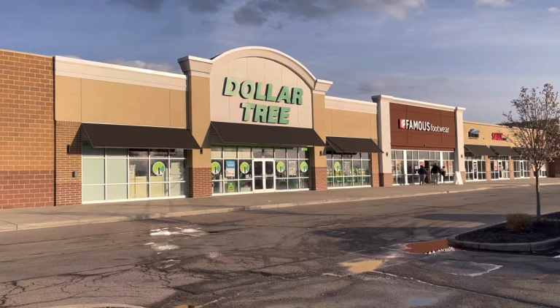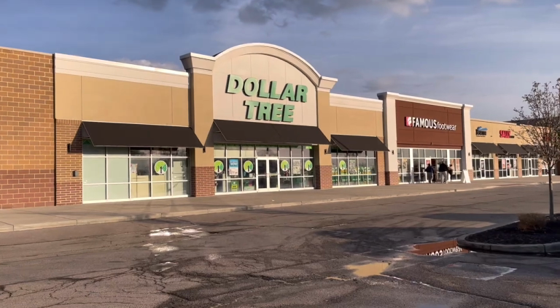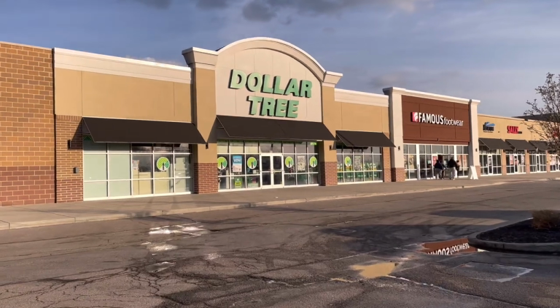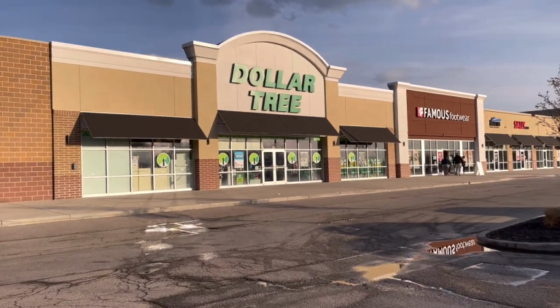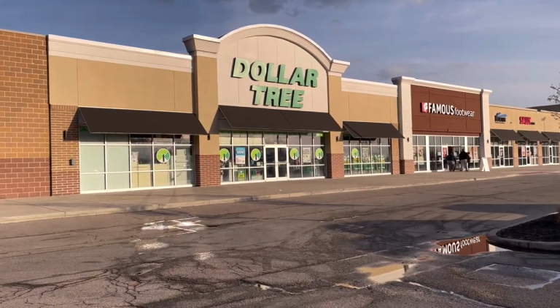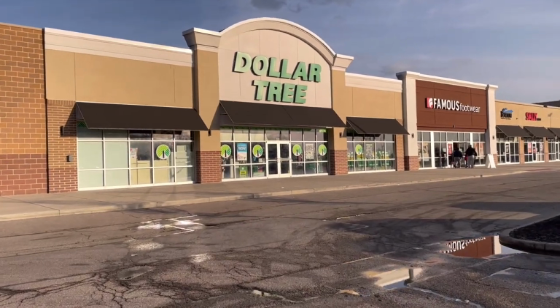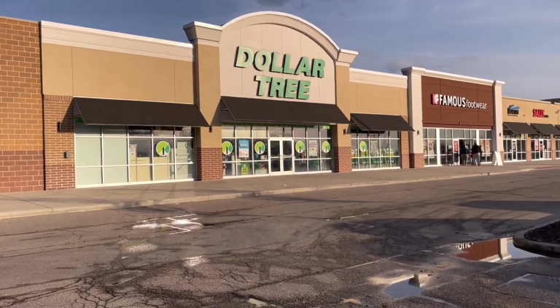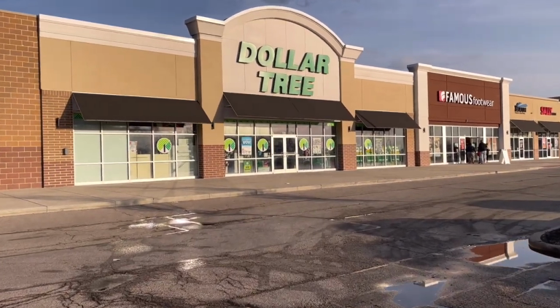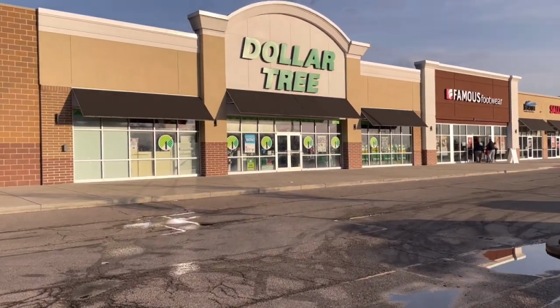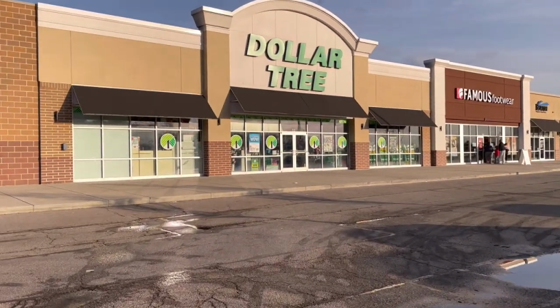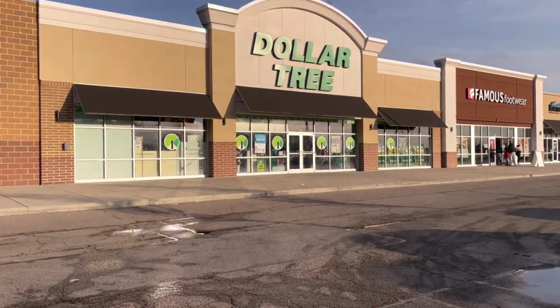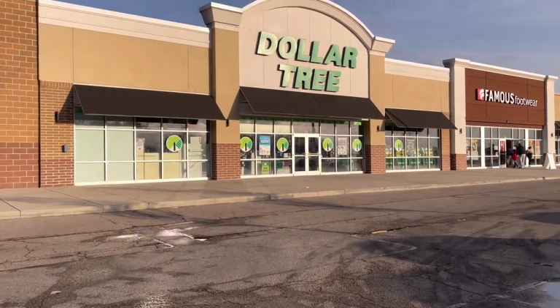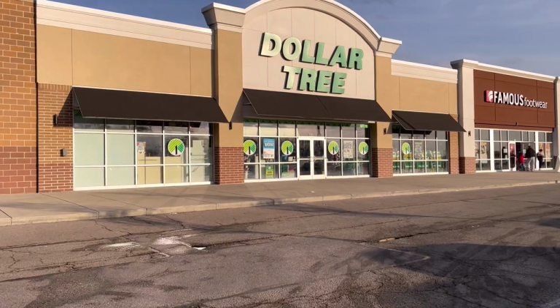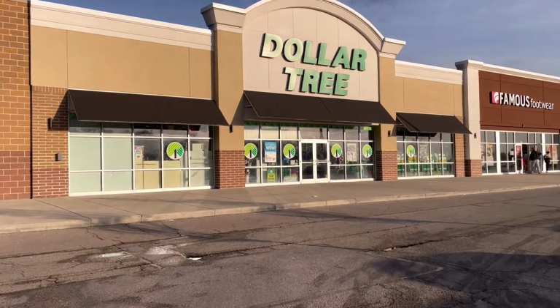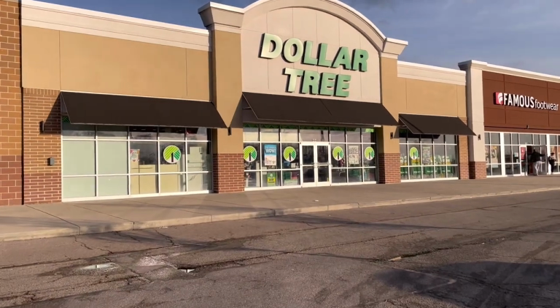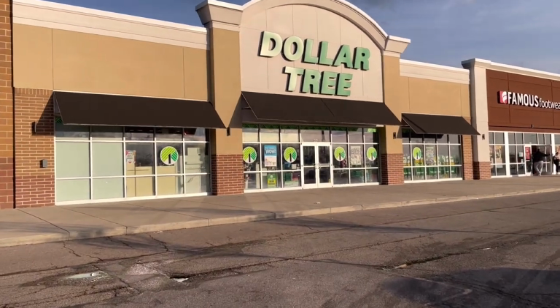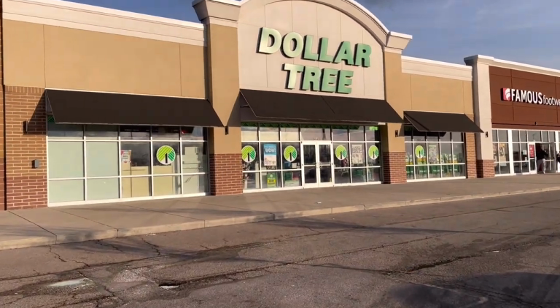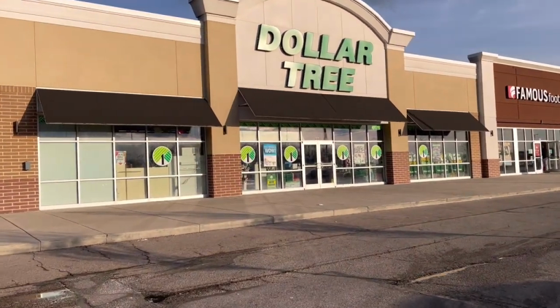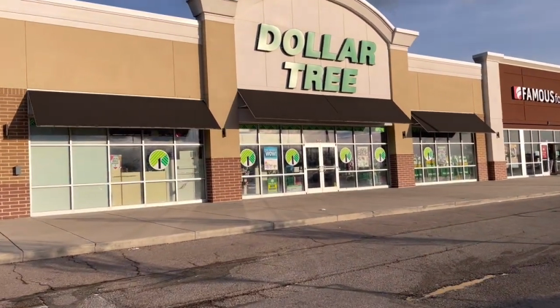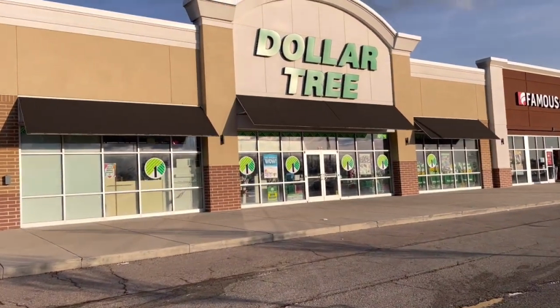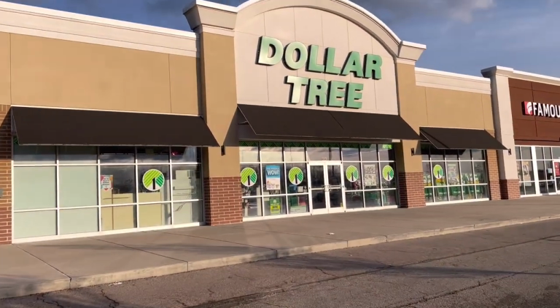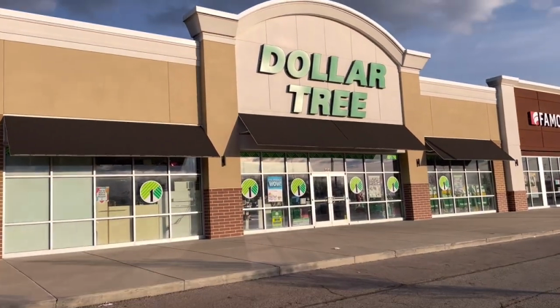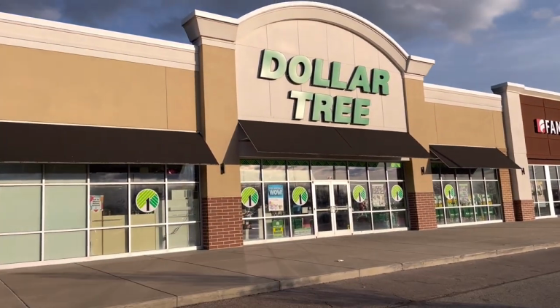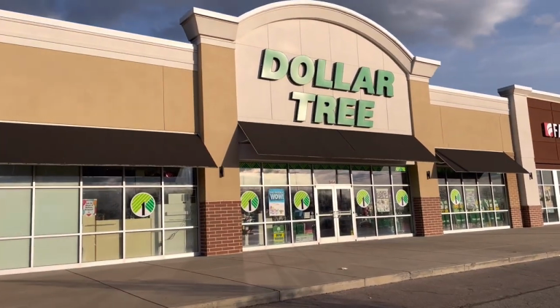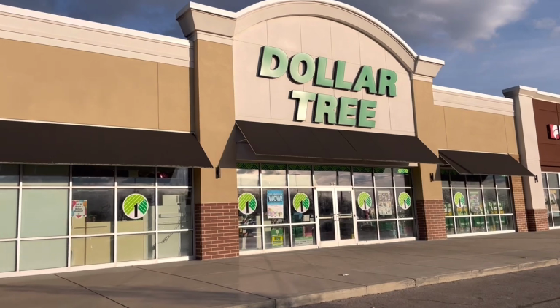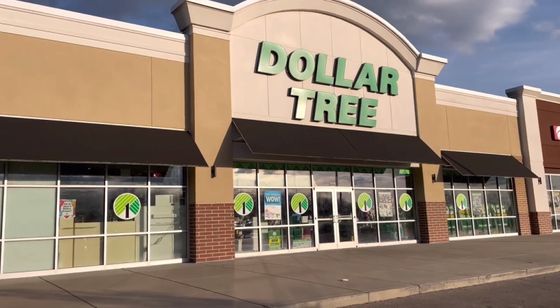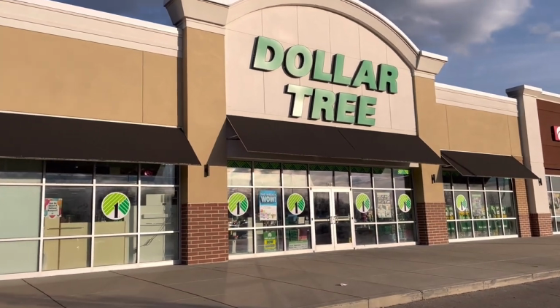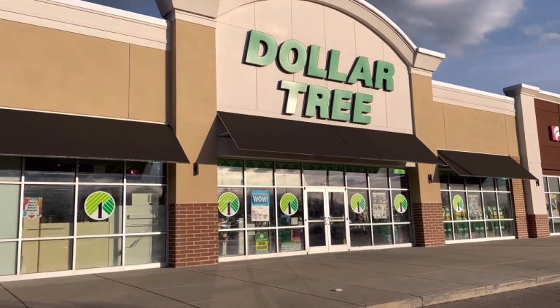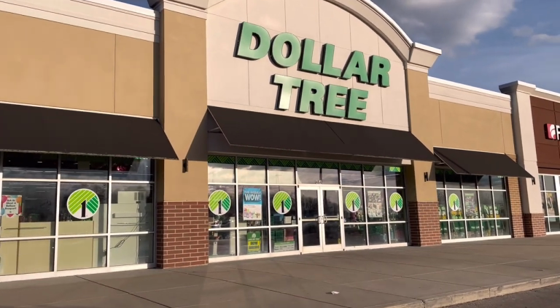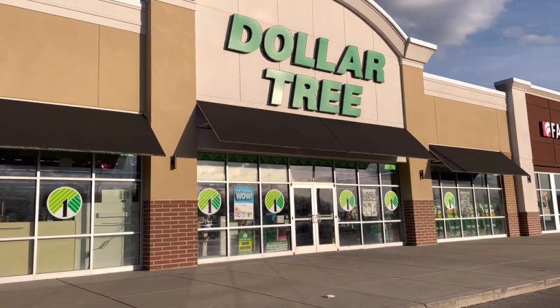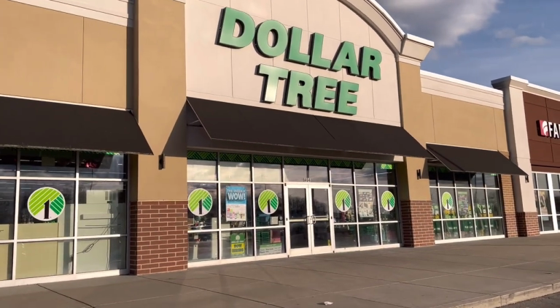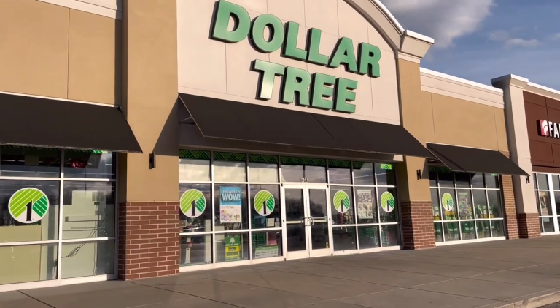Hi besties! I am so excited about this video because not only am I using a Dollar Tree item which is a wall tile, I am also using tin cans. So it's a combination of Dollar Tree and trash to treasure. You are not going to want to miss this, so let's get started.